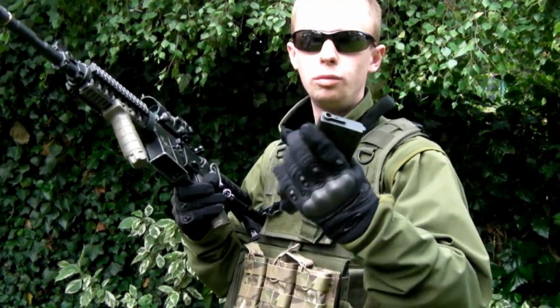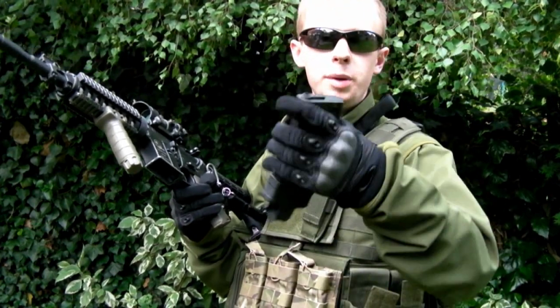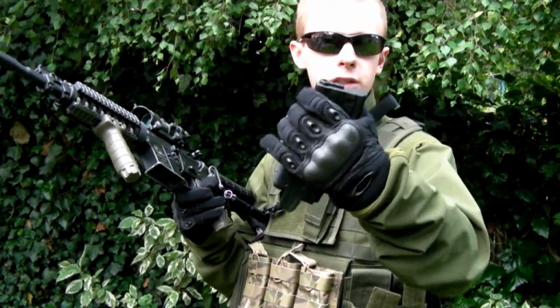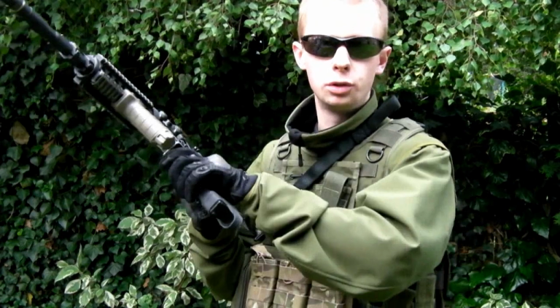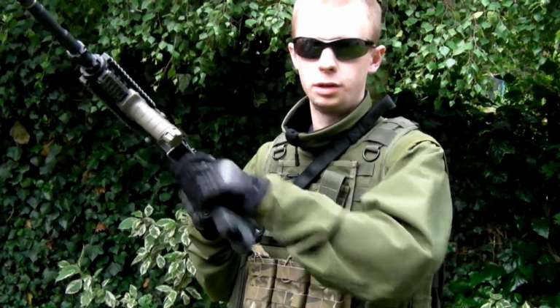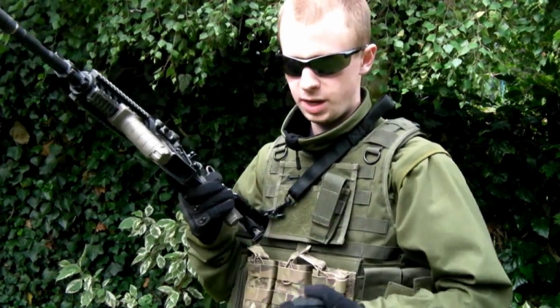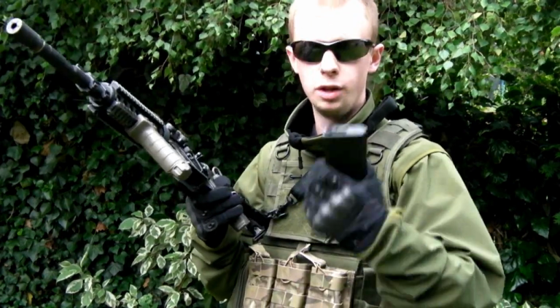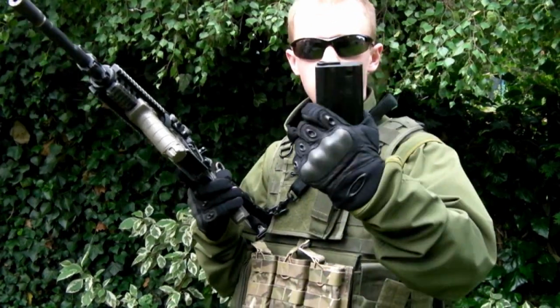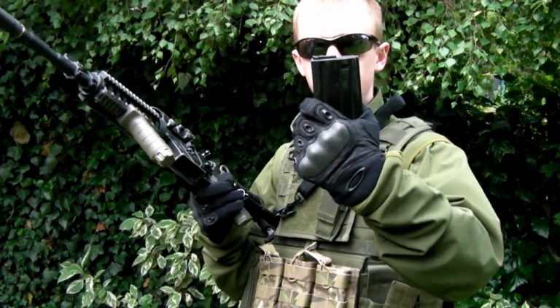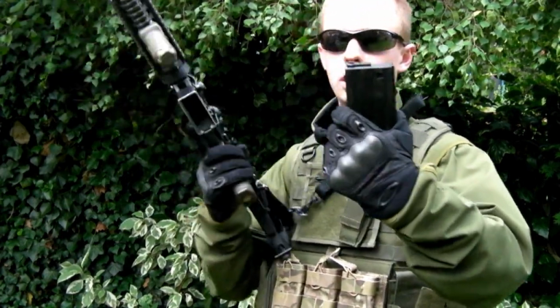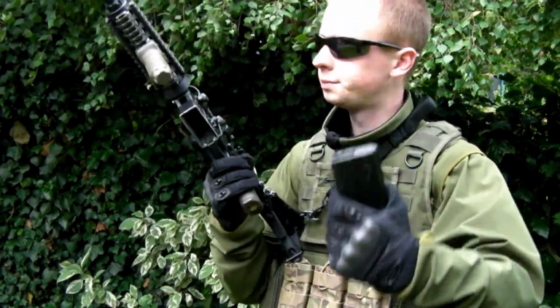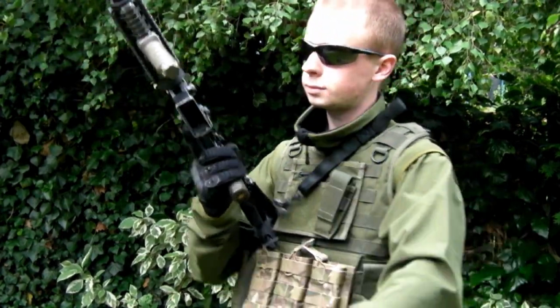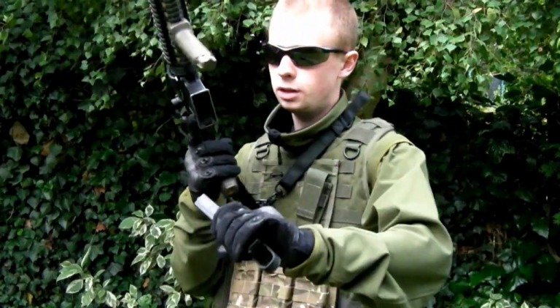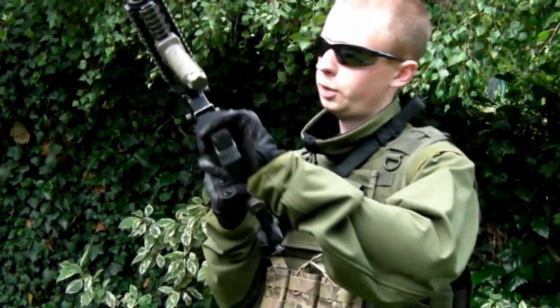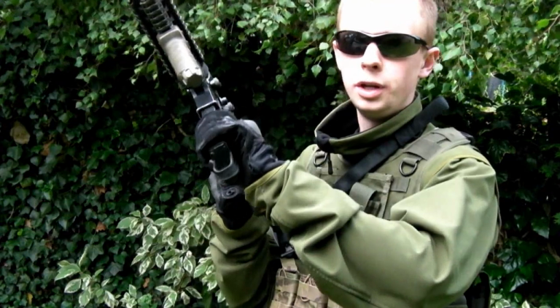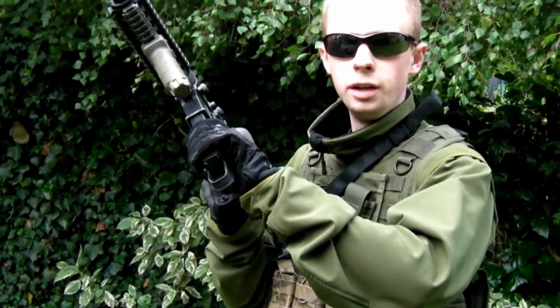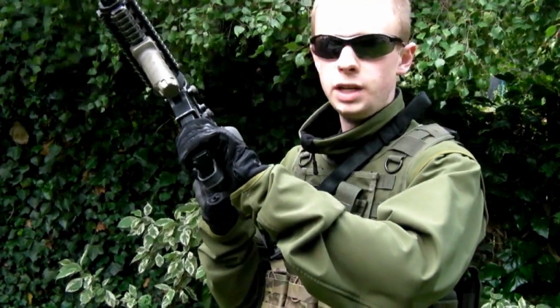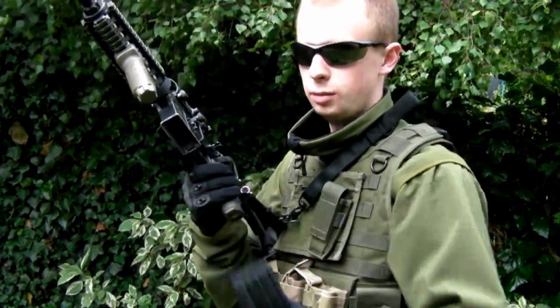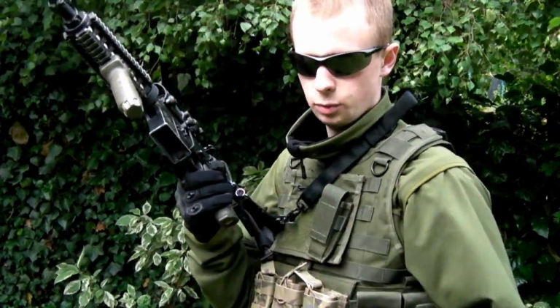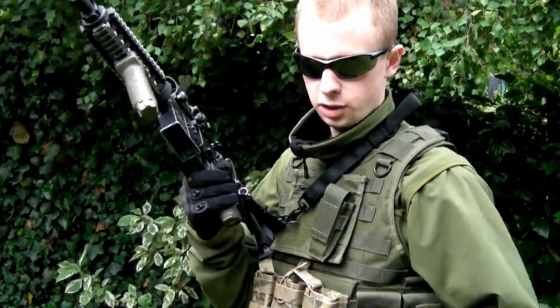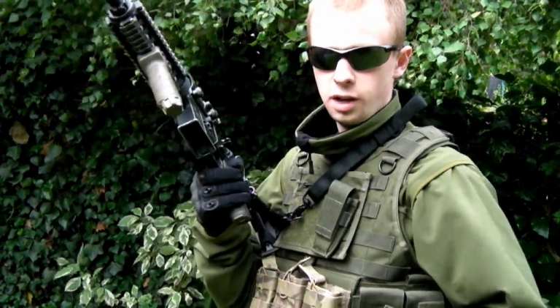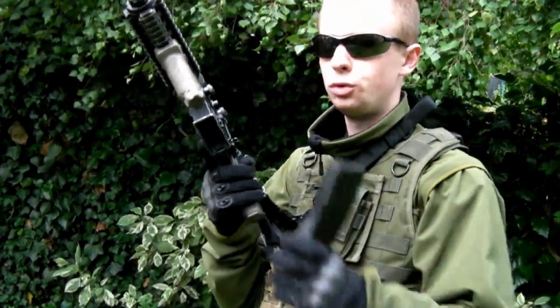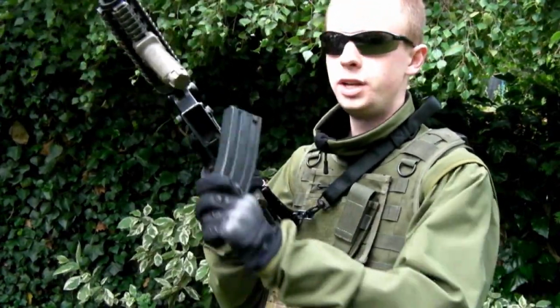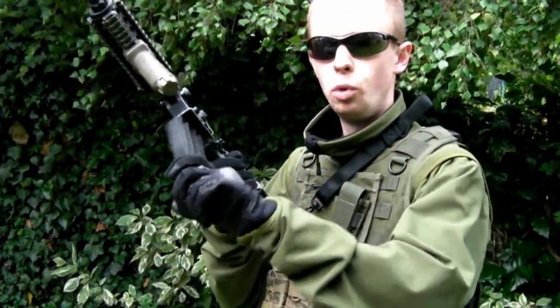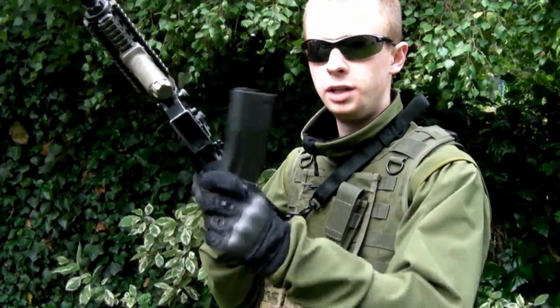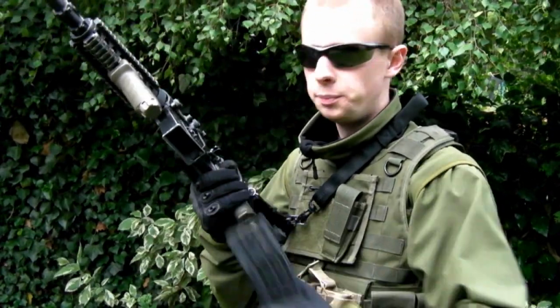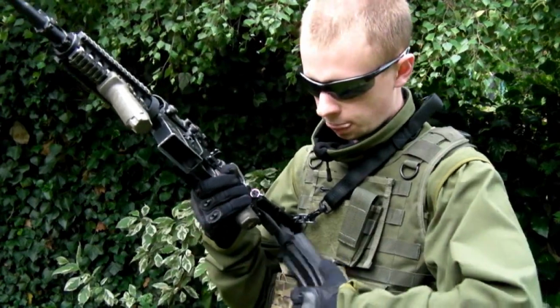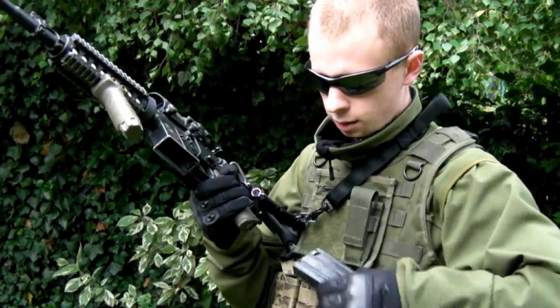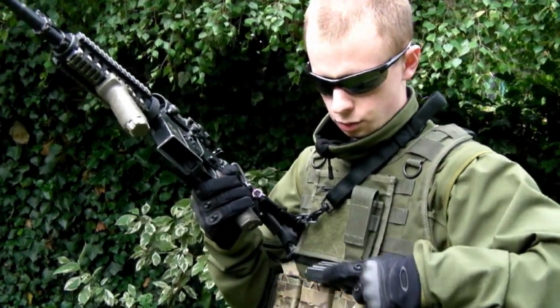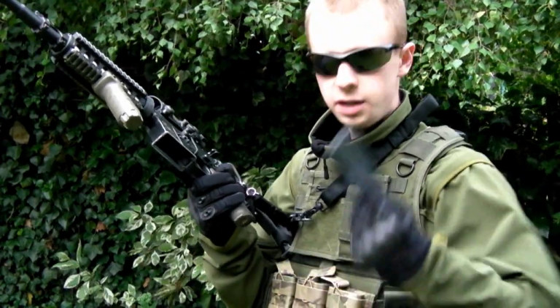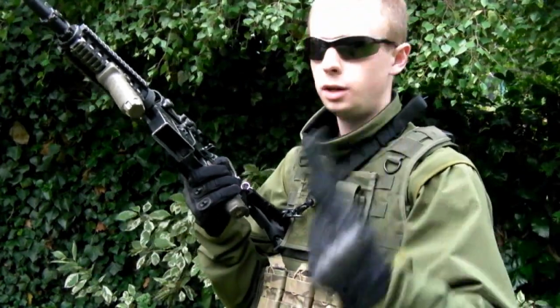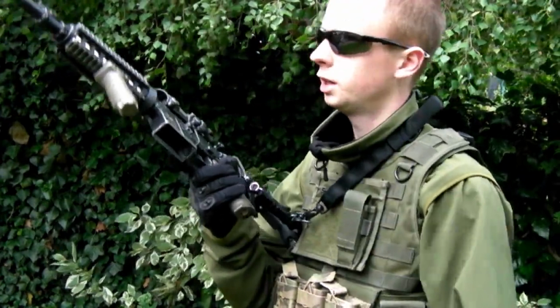Not right up at the top, obviously, because then it's not going to go into the magwell — but a decent height, because that will help you in feeding it into the magazine. If your hand's right down at the bottom, you're more likely to miss. So index finger higher if you can.